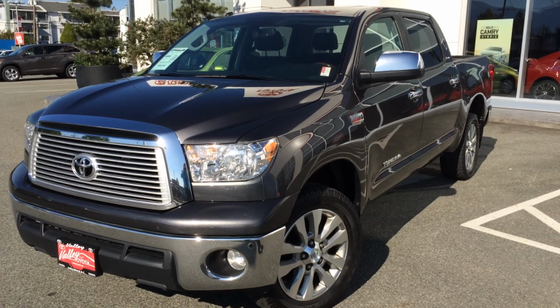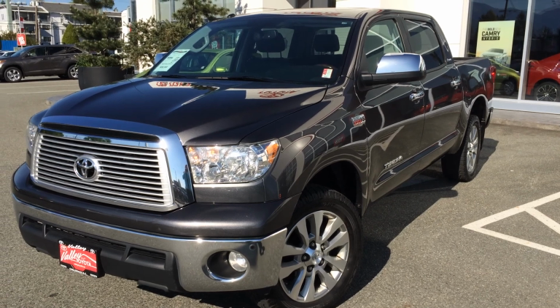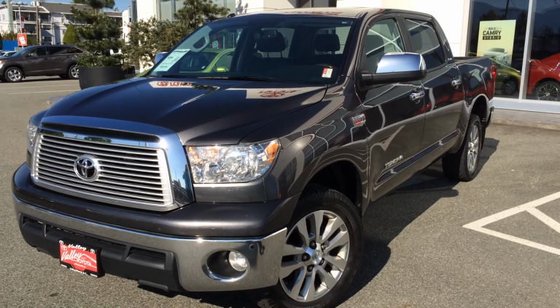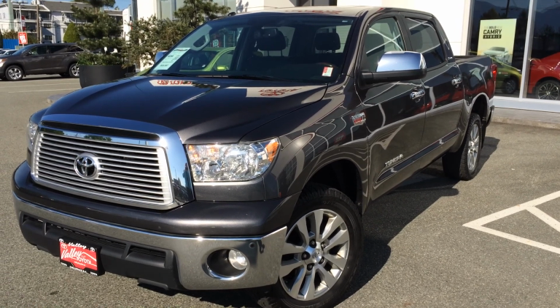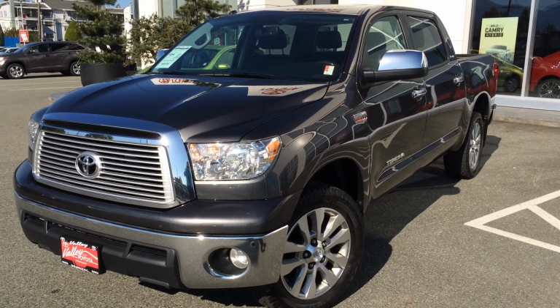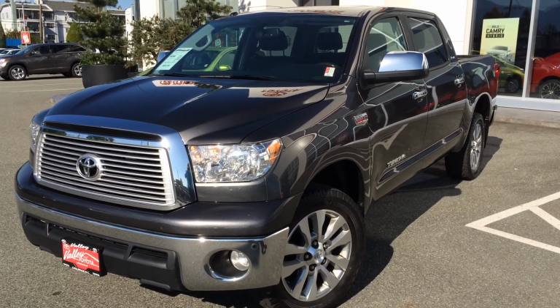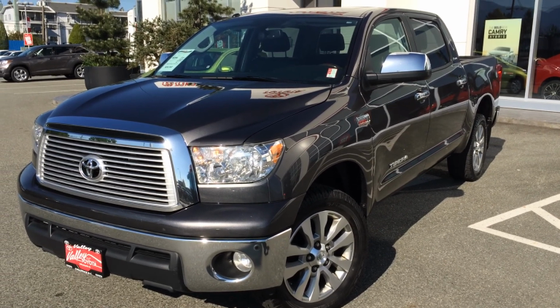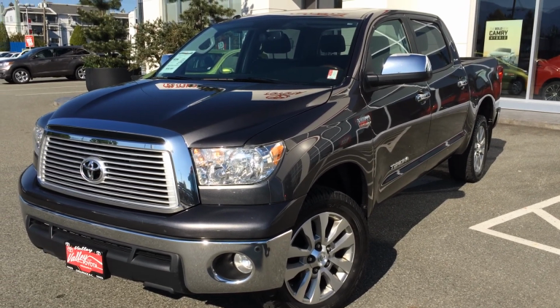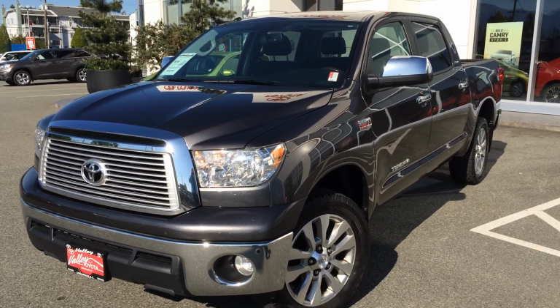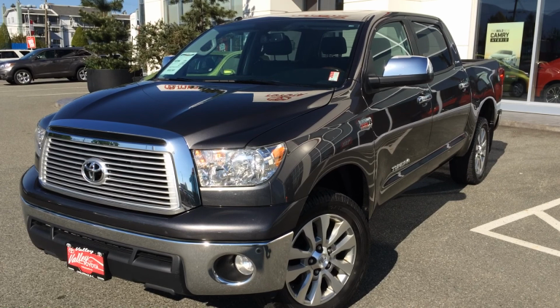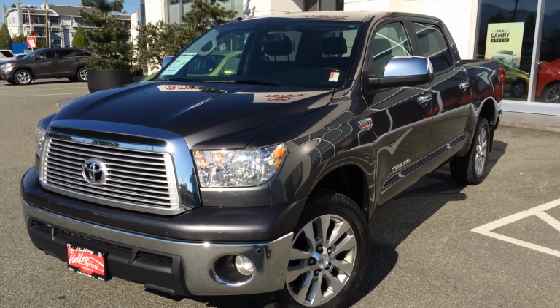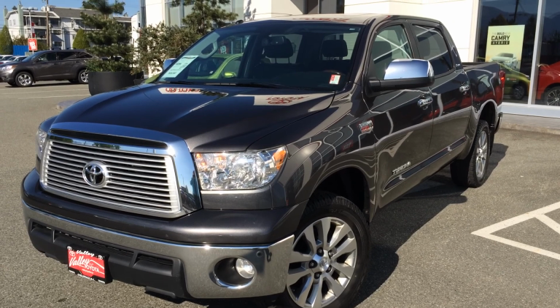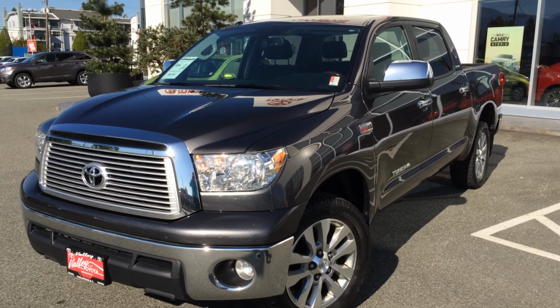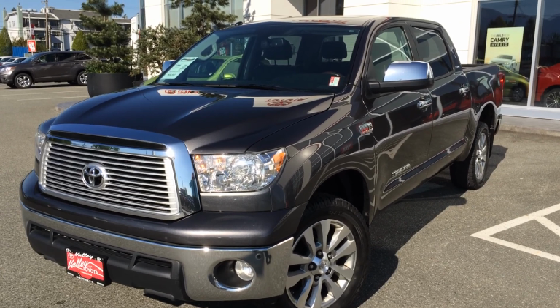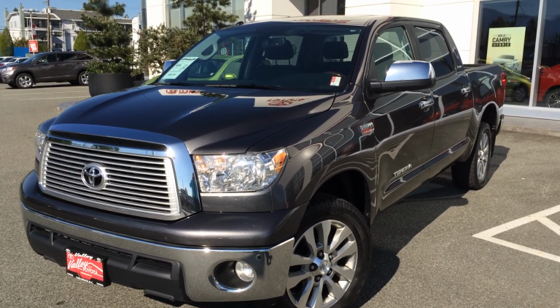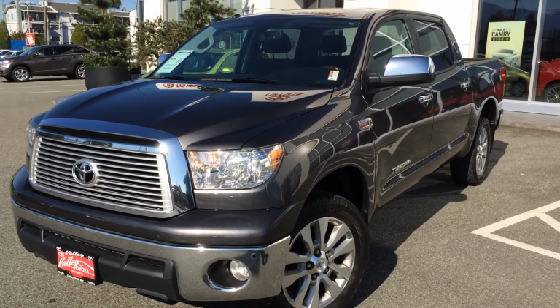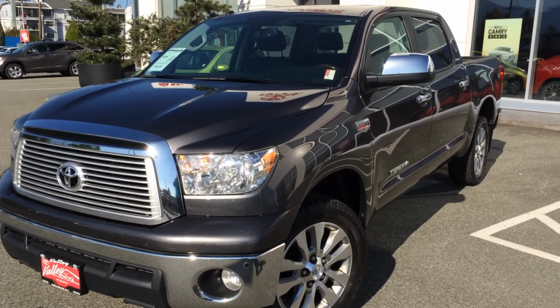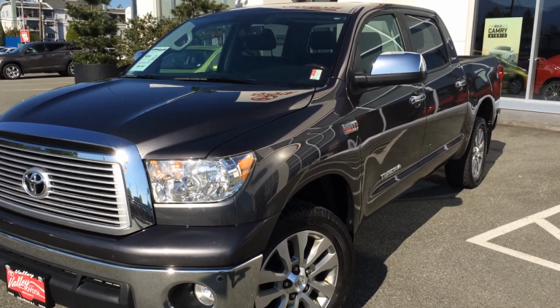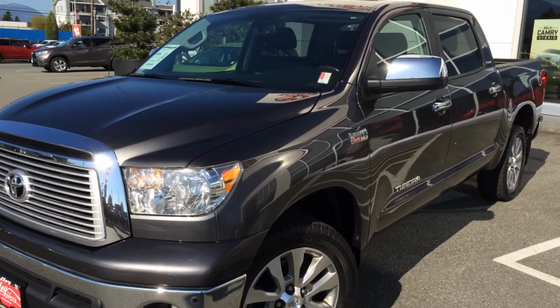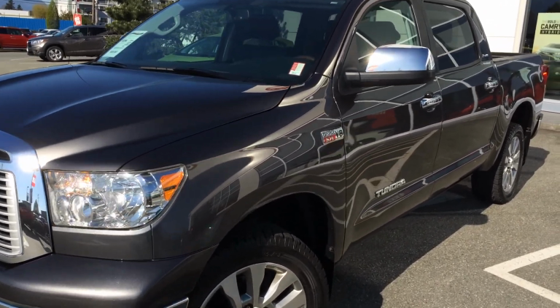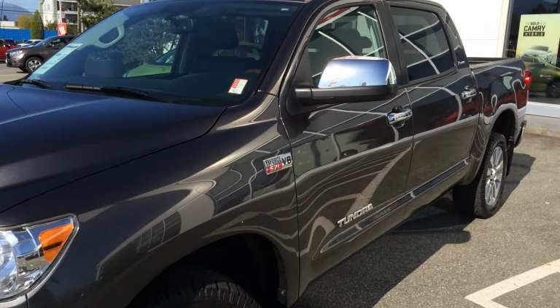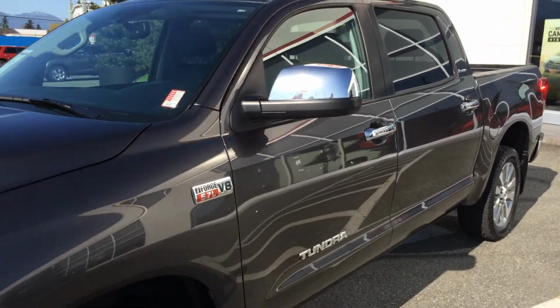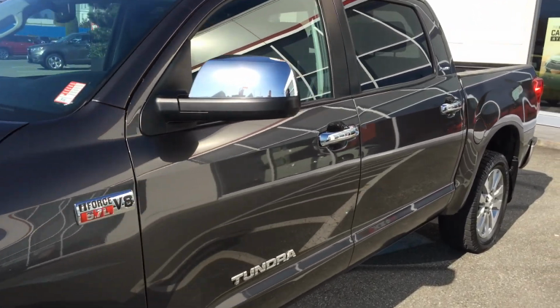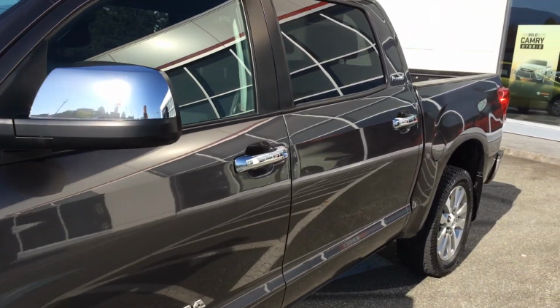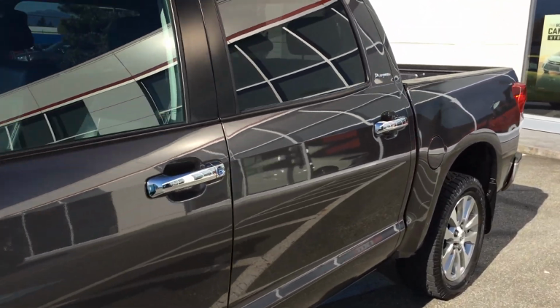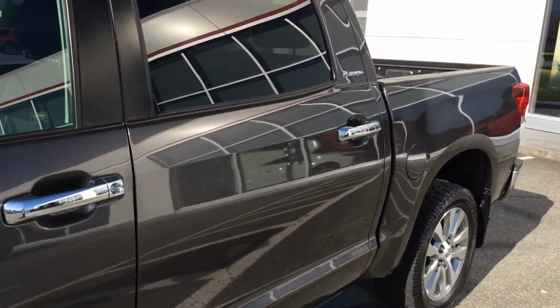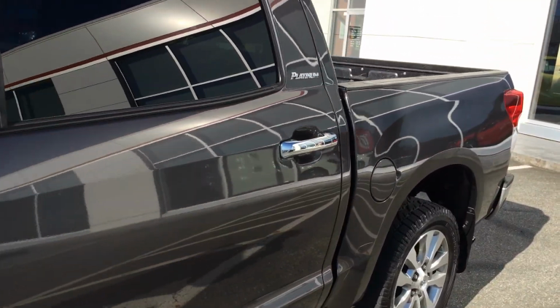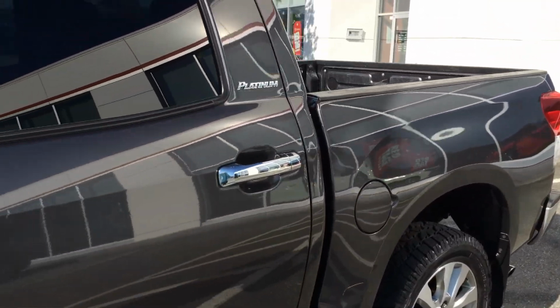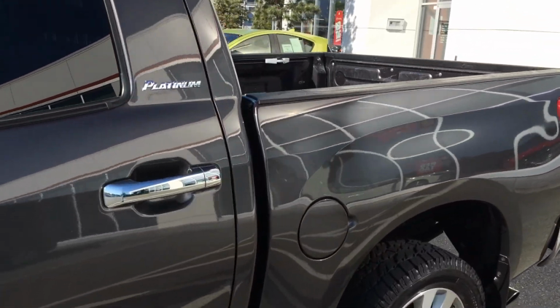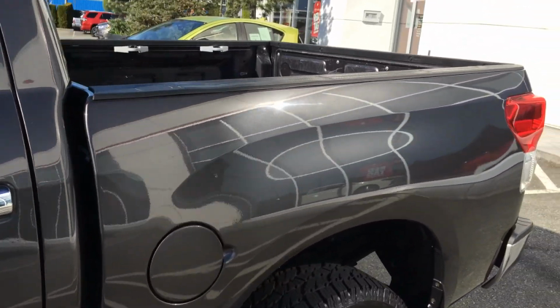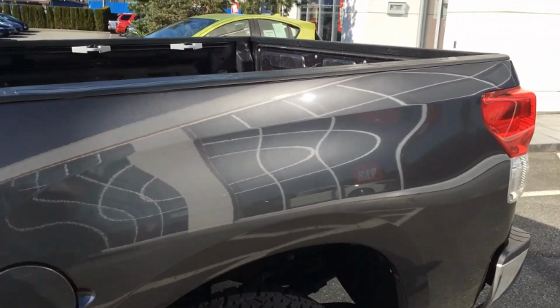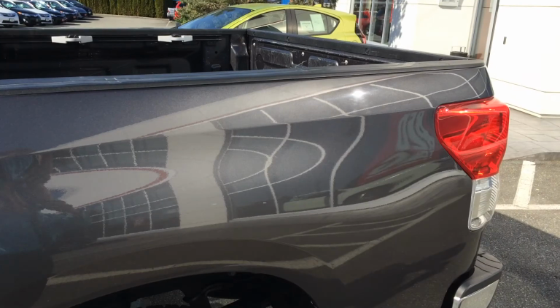Welcome to ValleyToyota.ca. You're having a look at a 2013 Toyota Tundra, stock number 15503A. This is a local one-owner truck that was leased here at Valley Toyota Scion in Chilliwack, B.C. This is a Platinum CrewMax model.